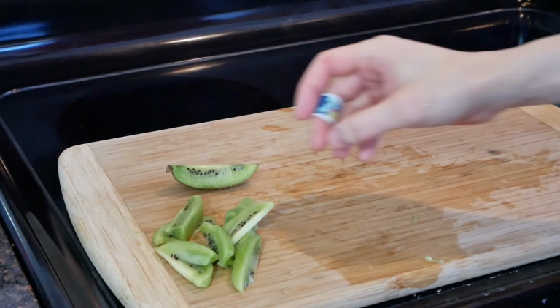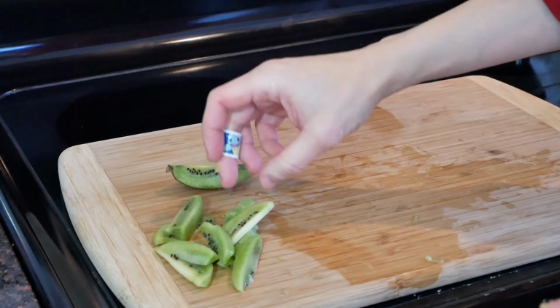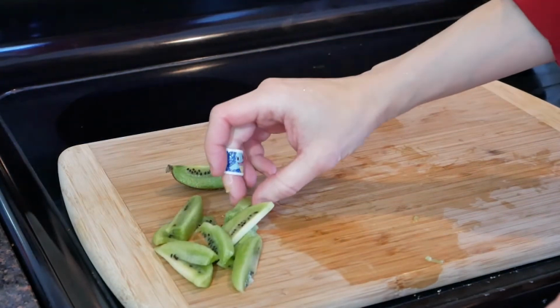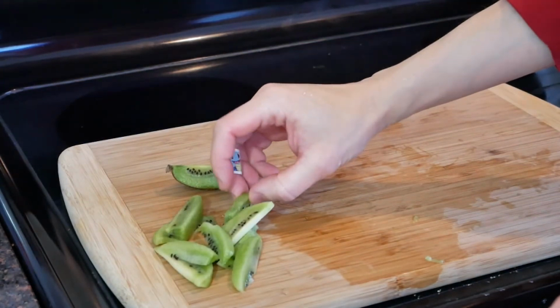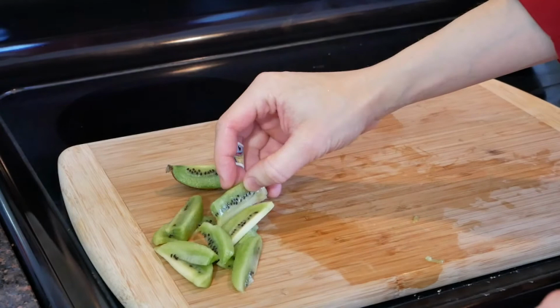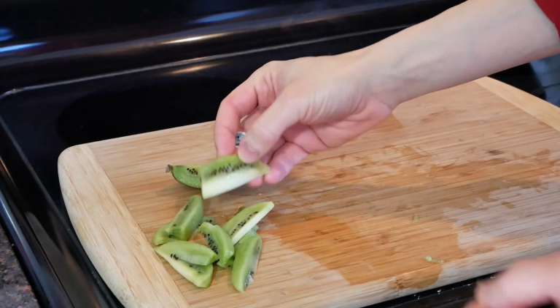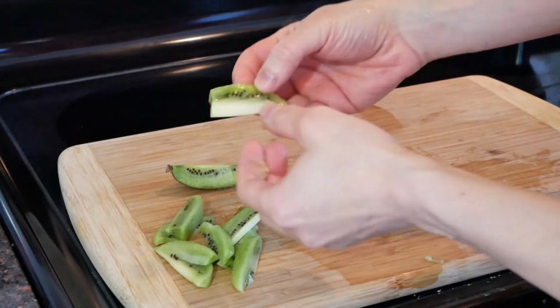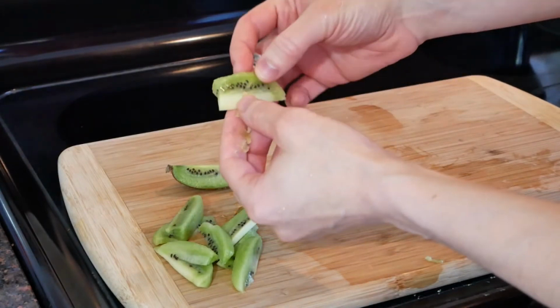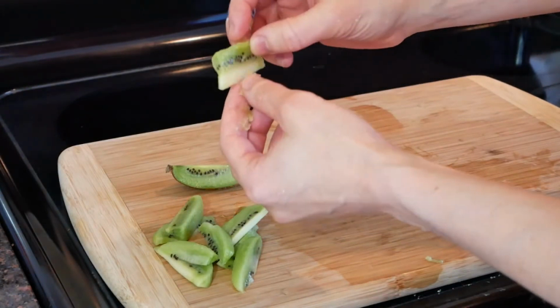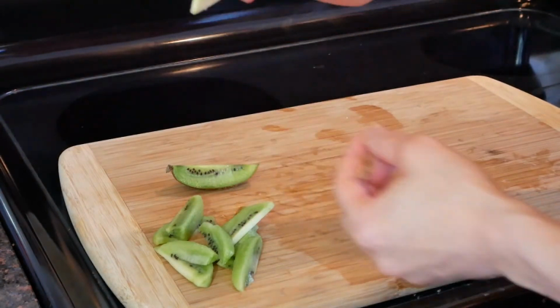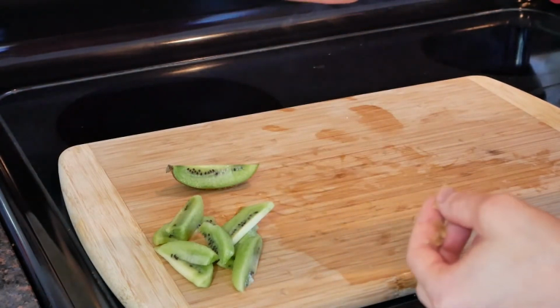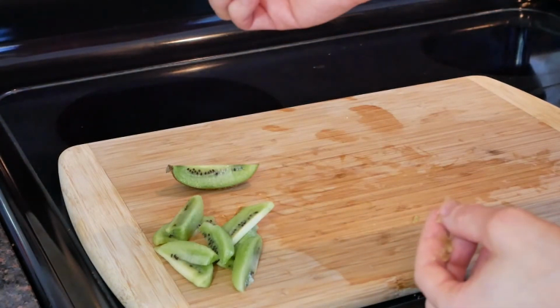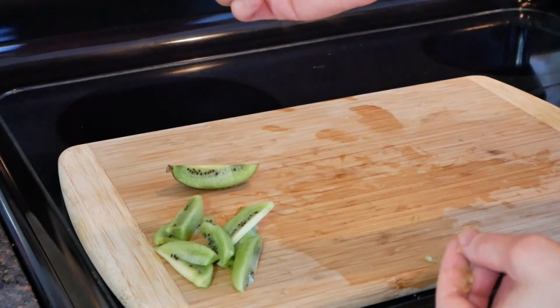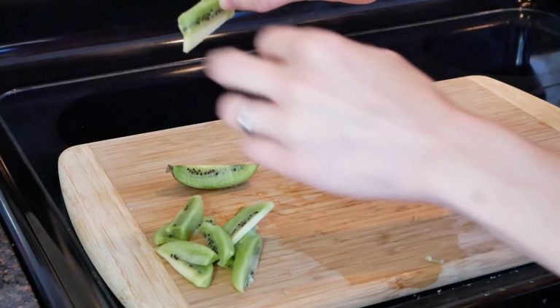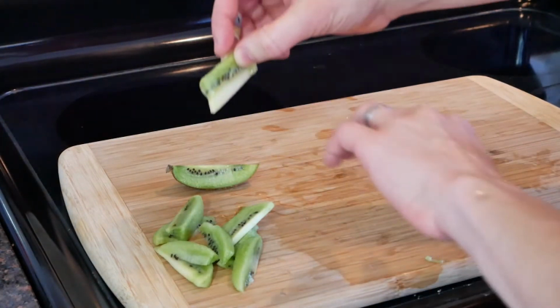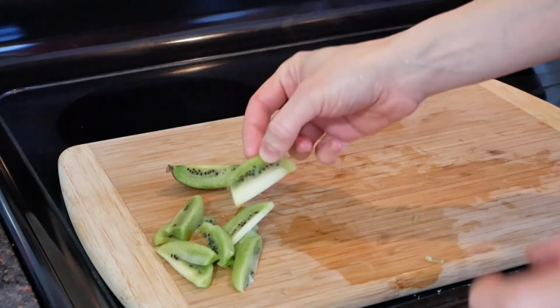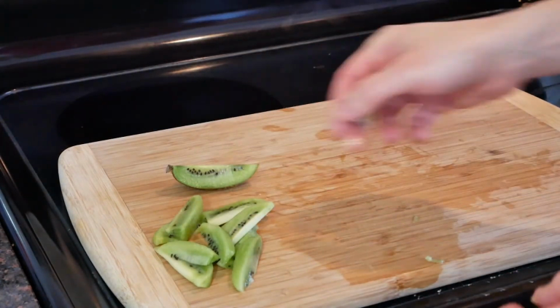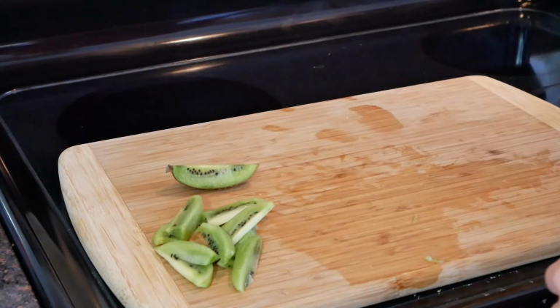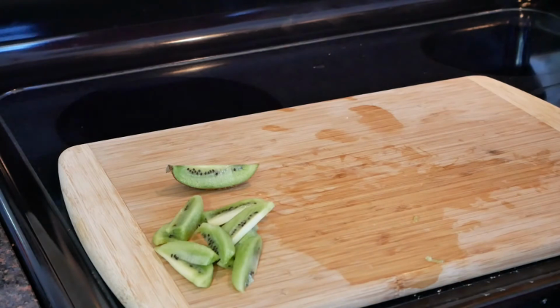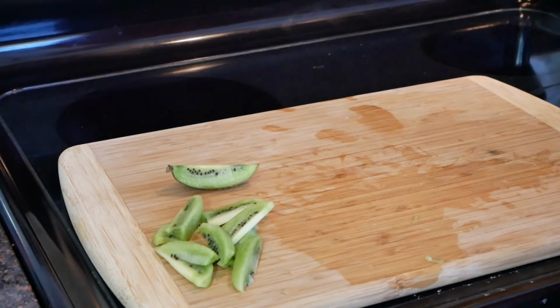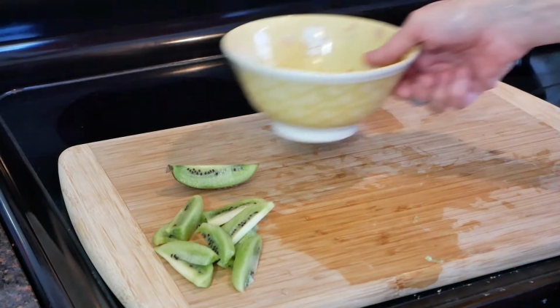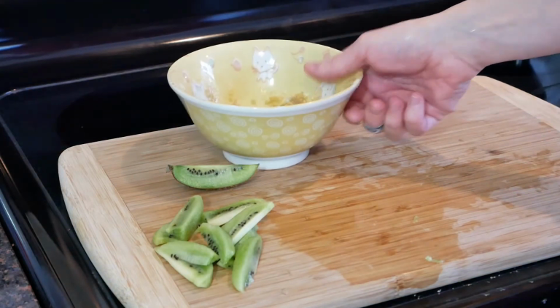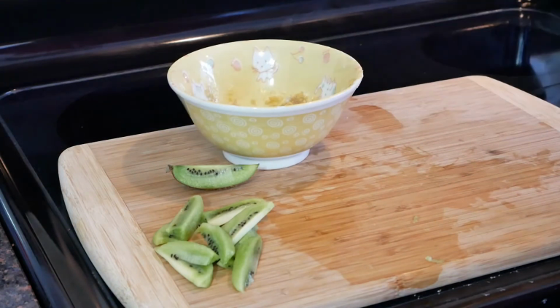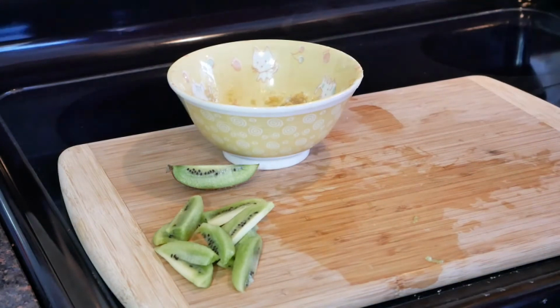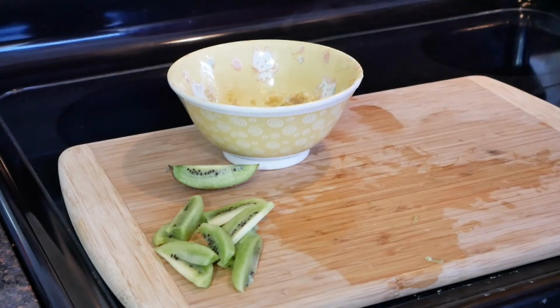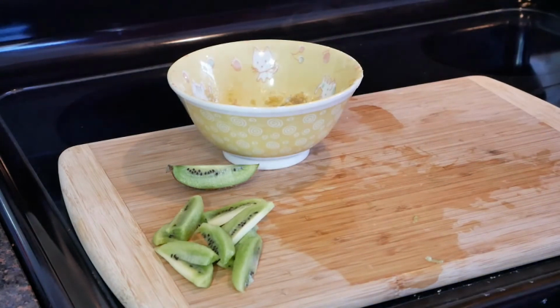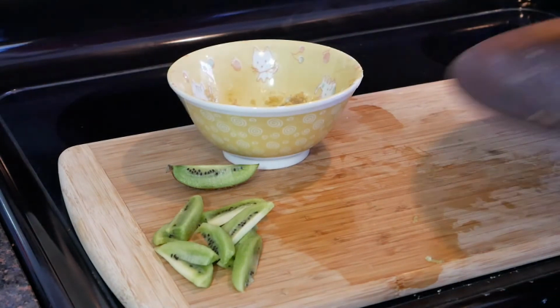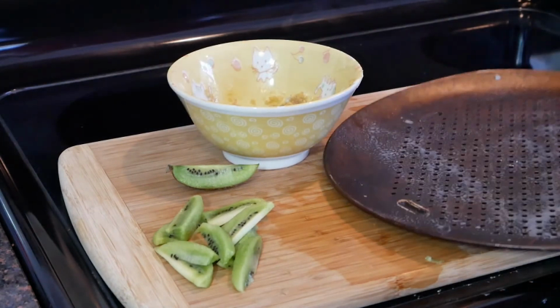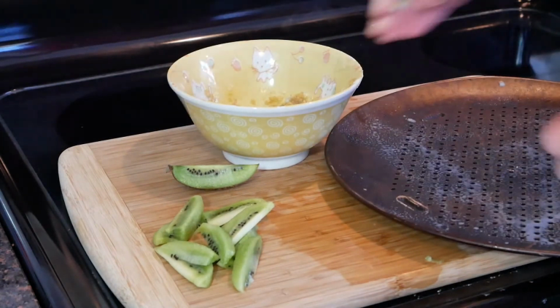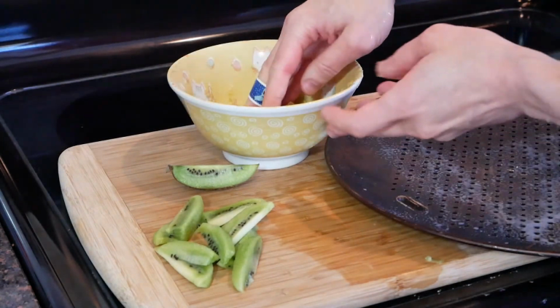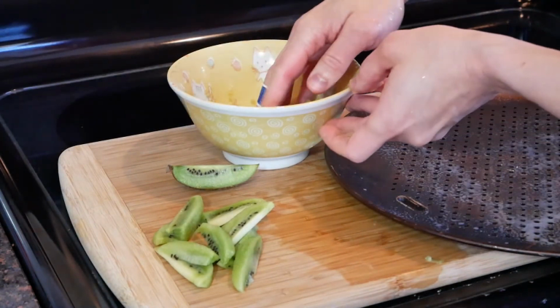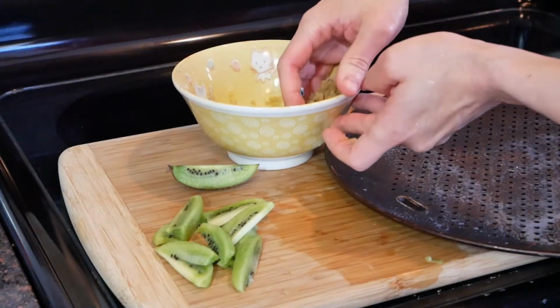After a little bit of trial and error, I decided that it was easiest to slice the kiwis into this shape and then take off the skin. Once we're done with that, we're going to make our little tart bases.